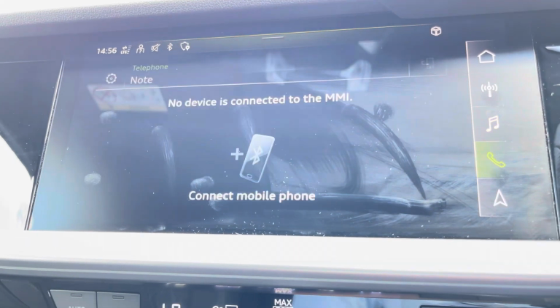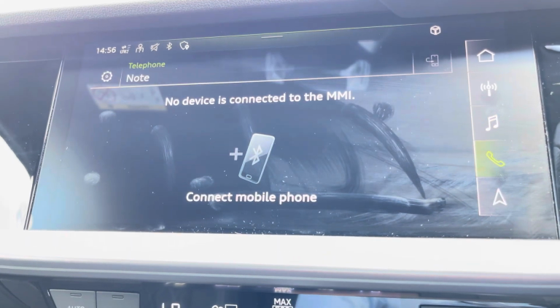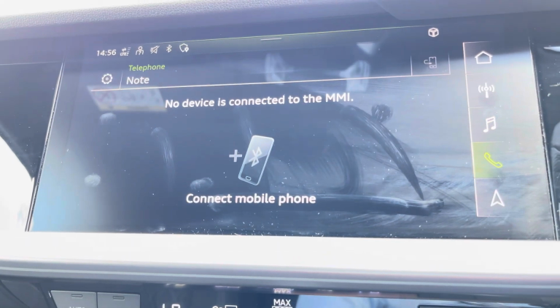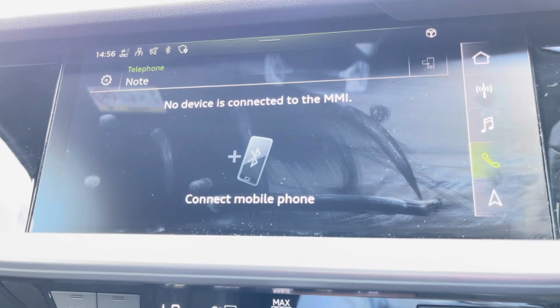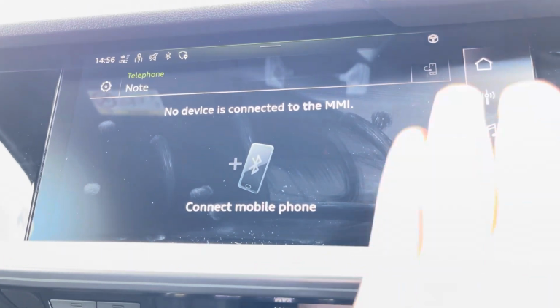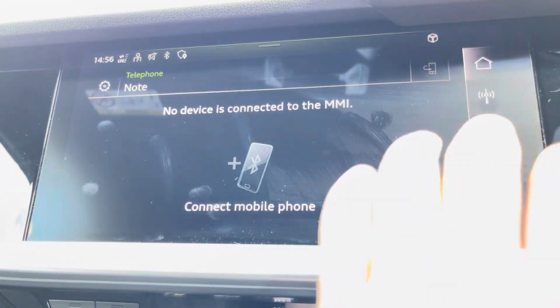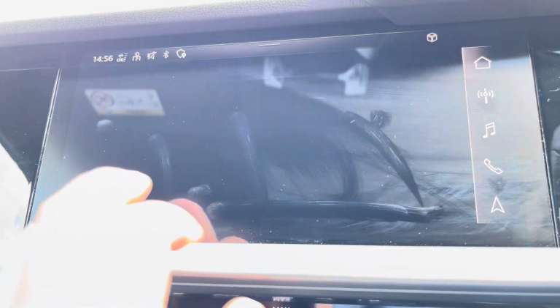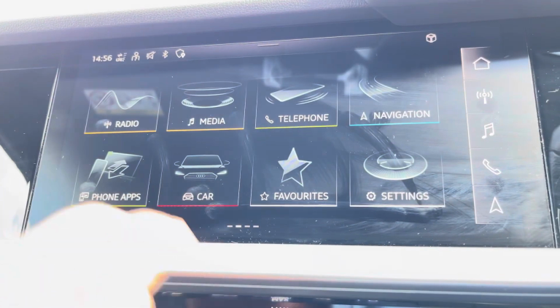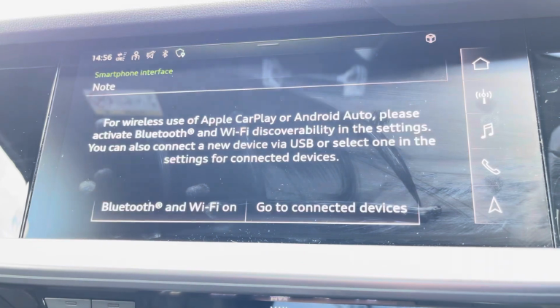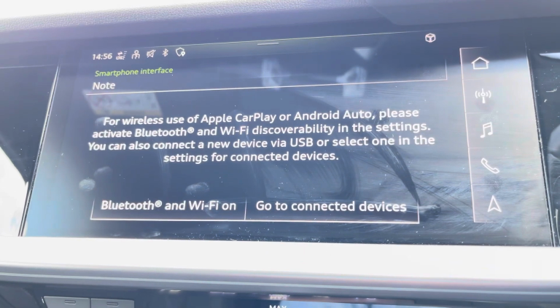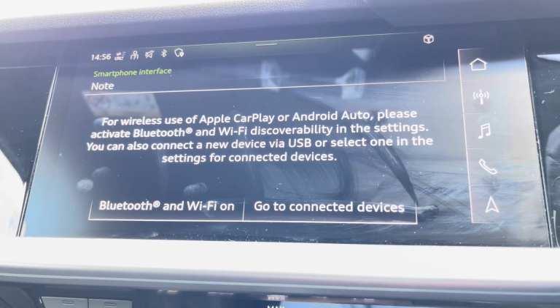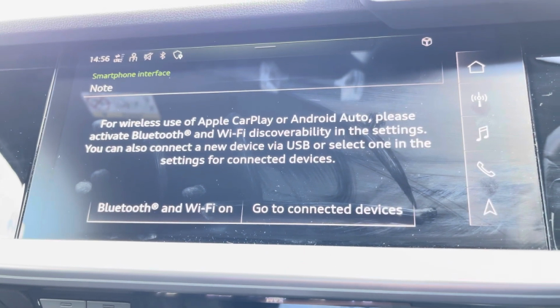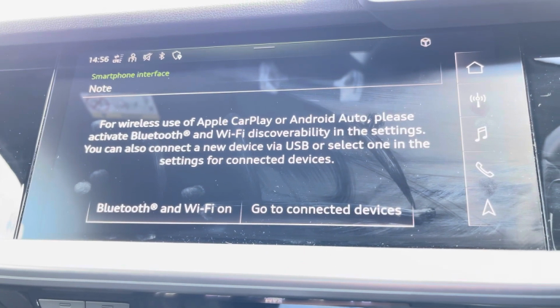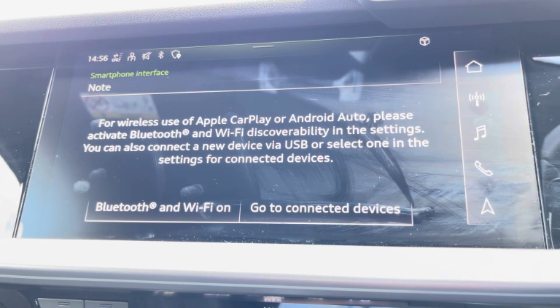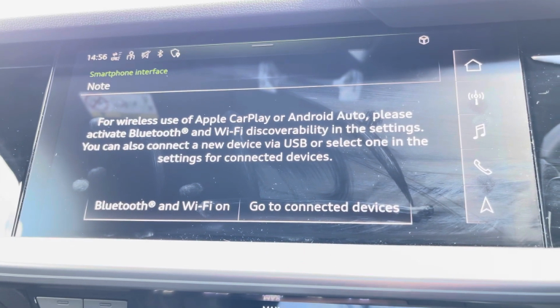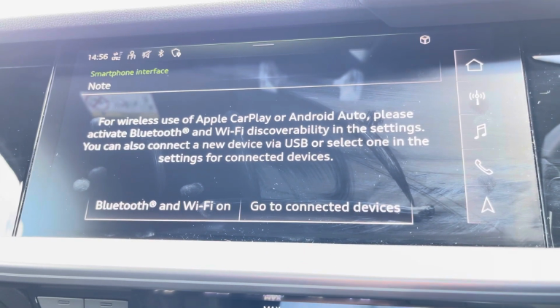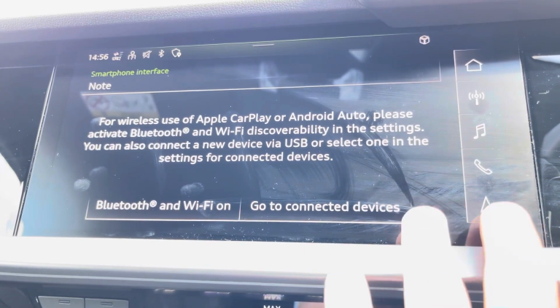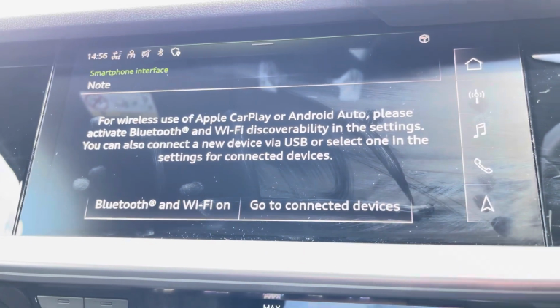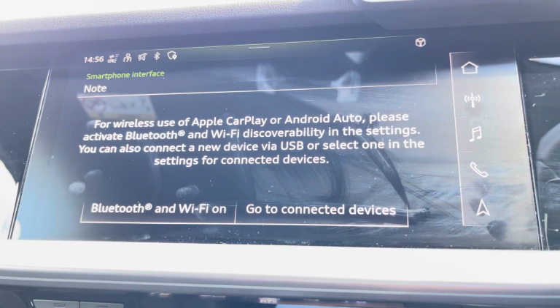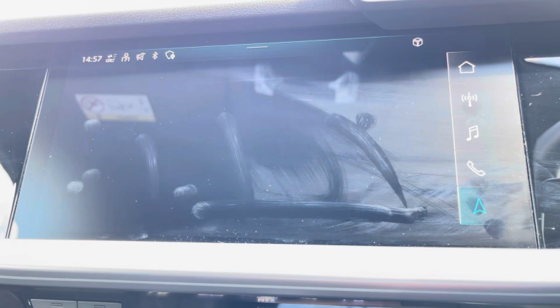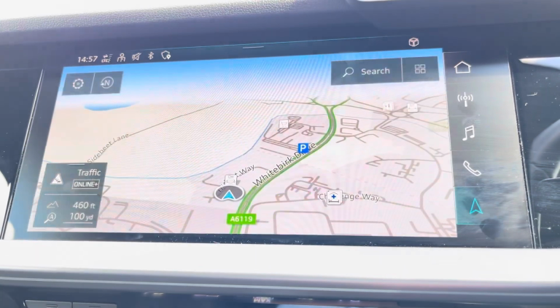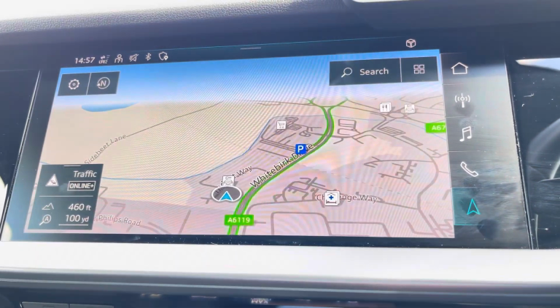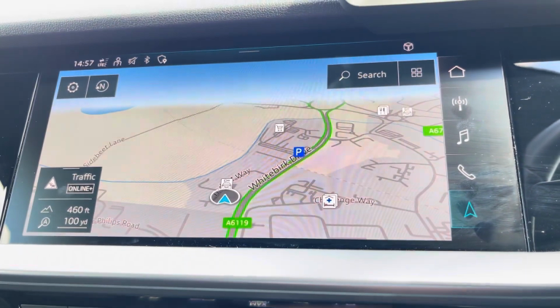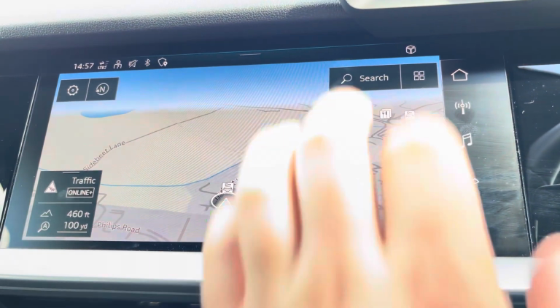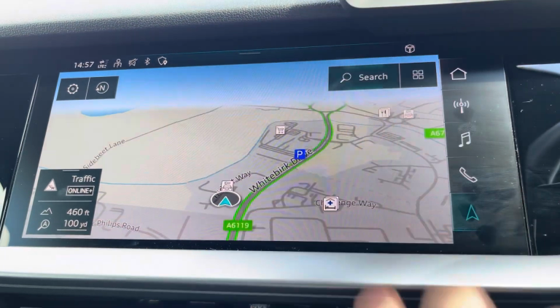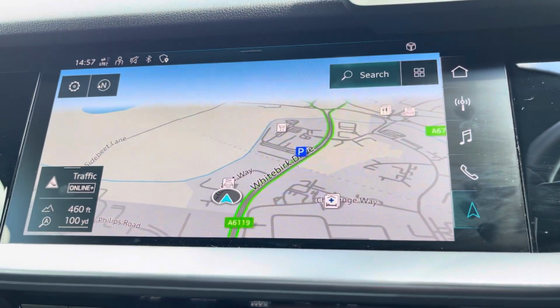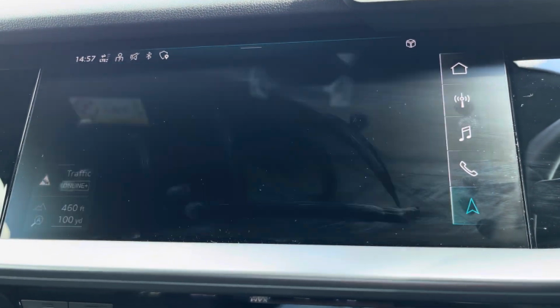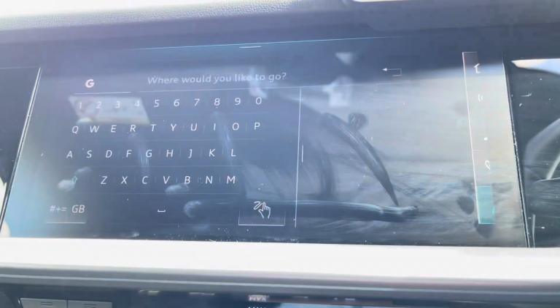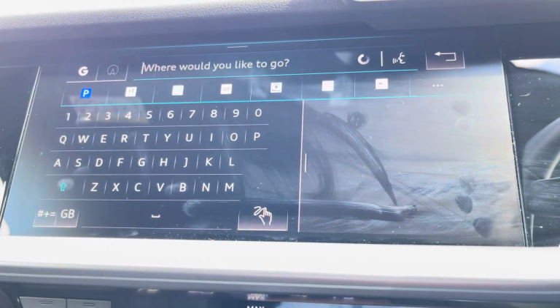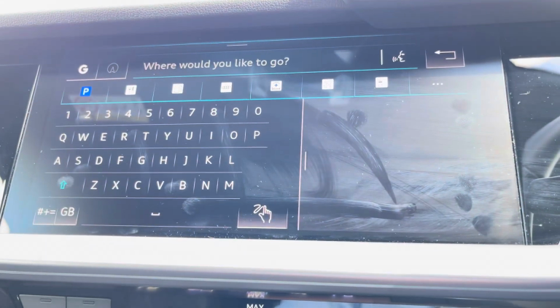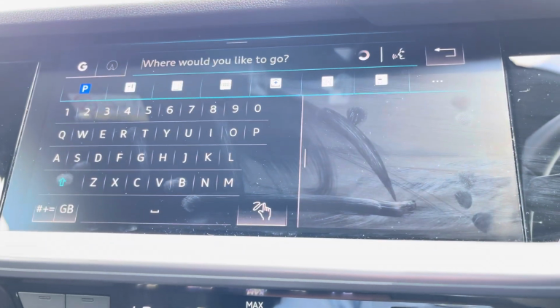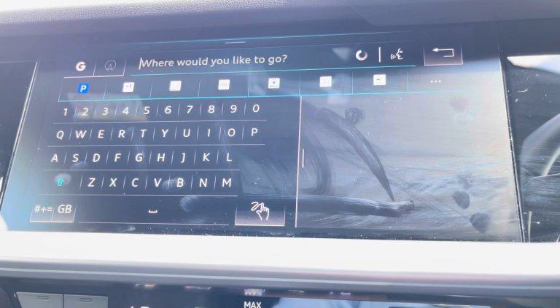We also have telephone connectivity for those hands-free calls, which also works alongside Apple CarPlay and Android Auto, allowing for a more connected drive. And we can't forget your navigation and maps, allowing you to get from A to B in the shortest and safest route possible, with route guidance as well.